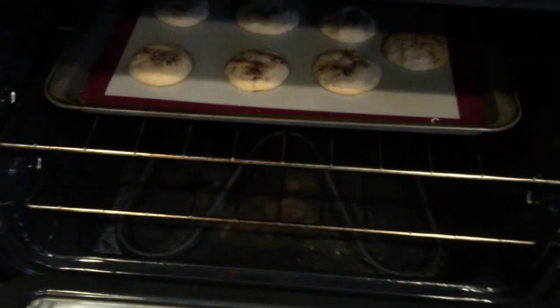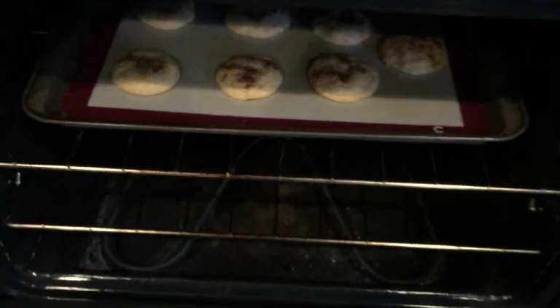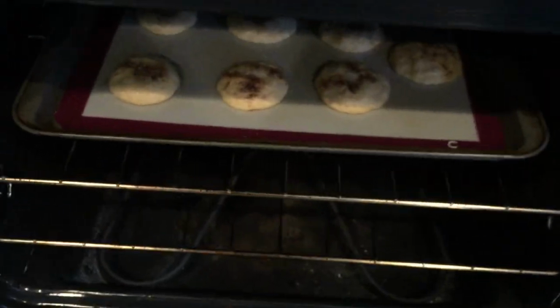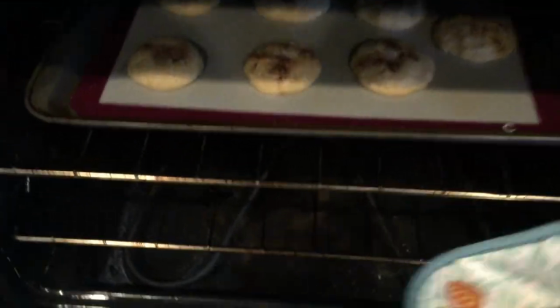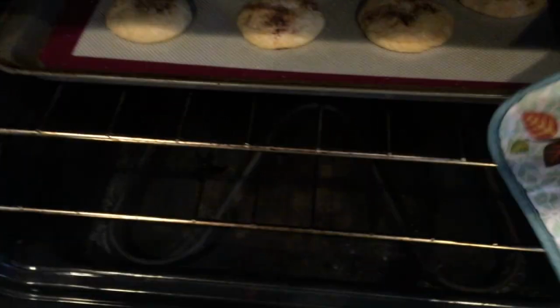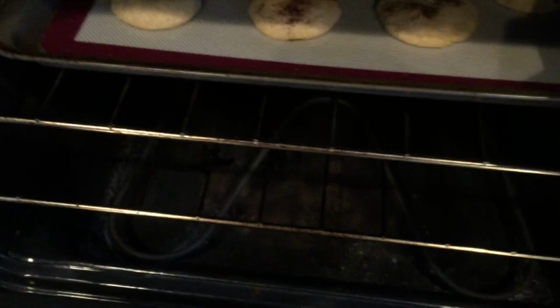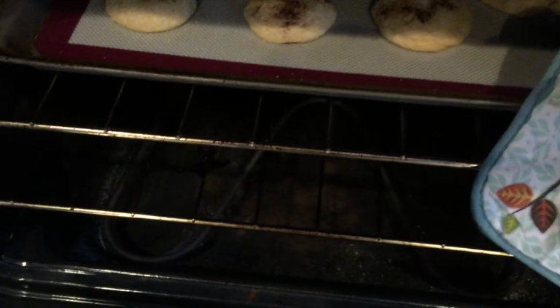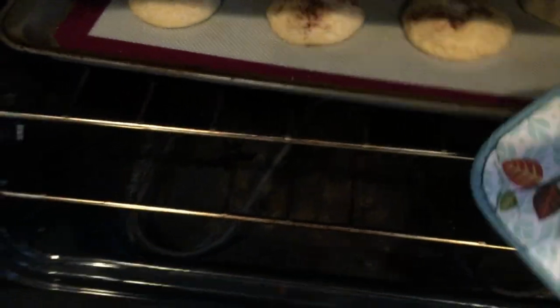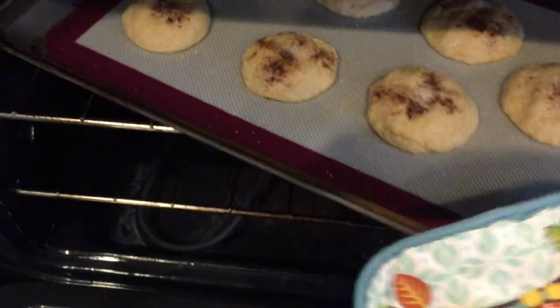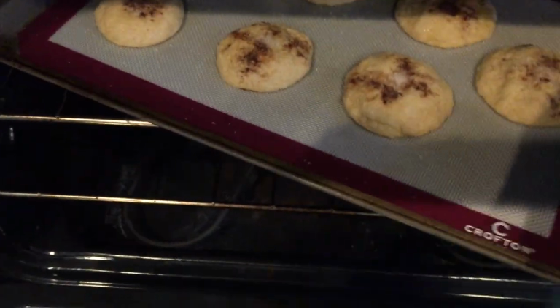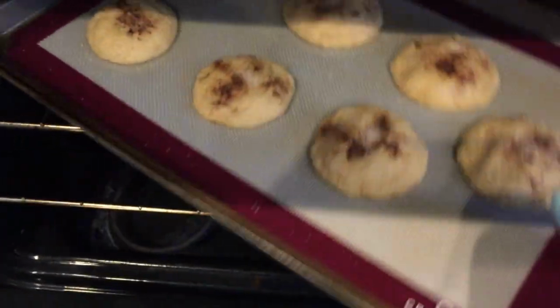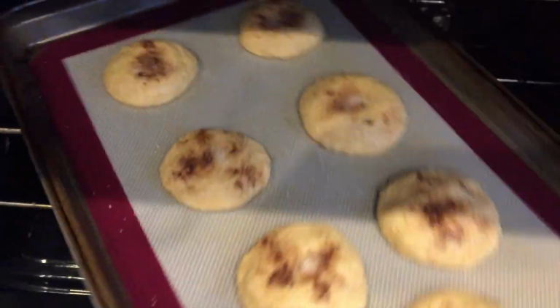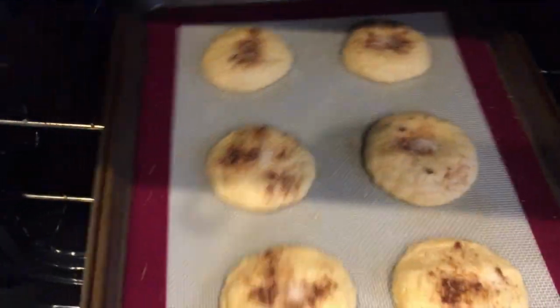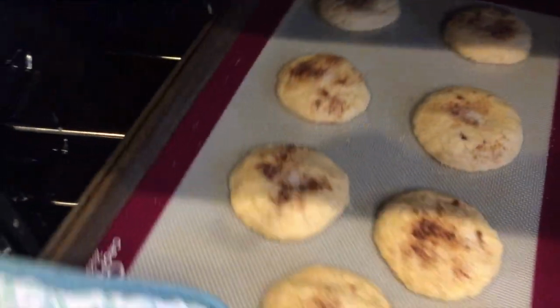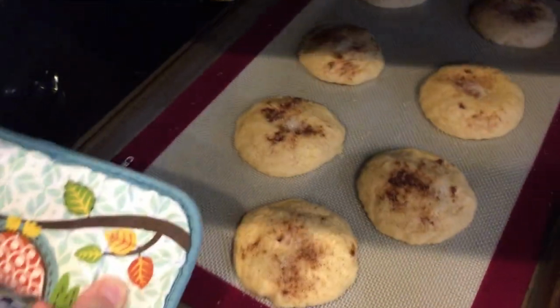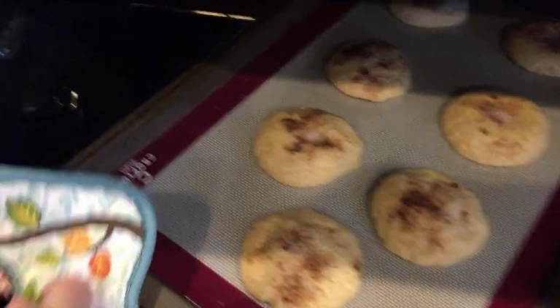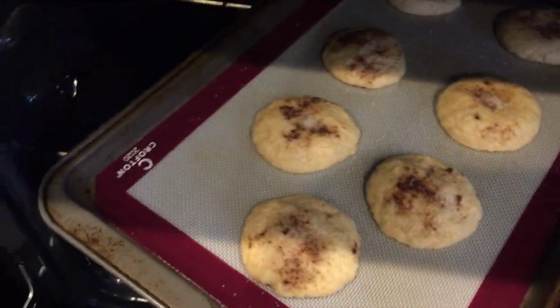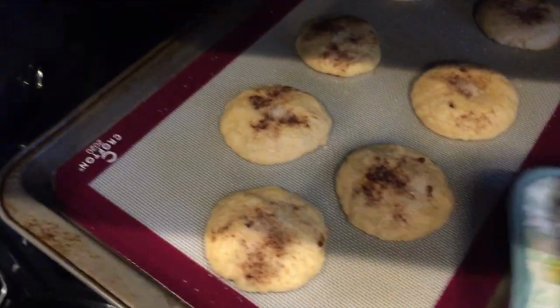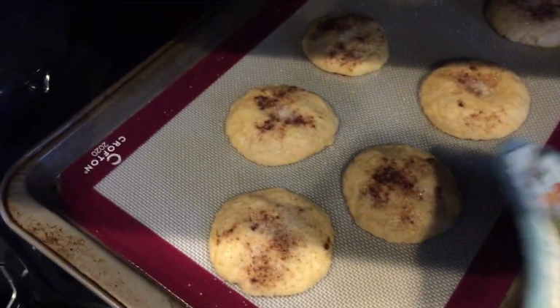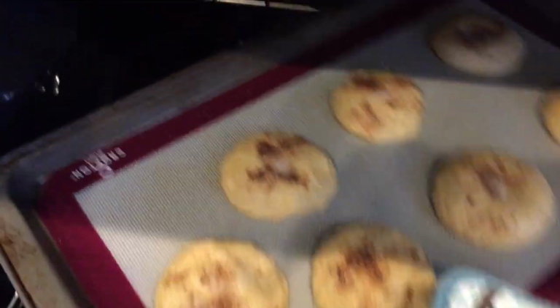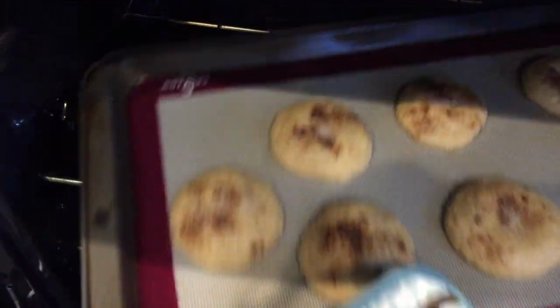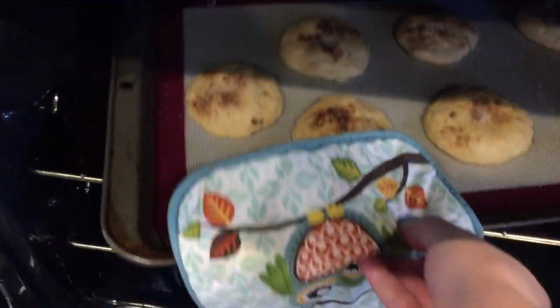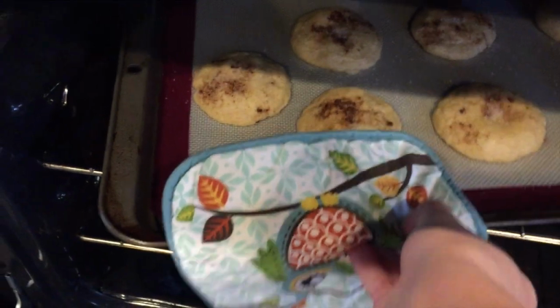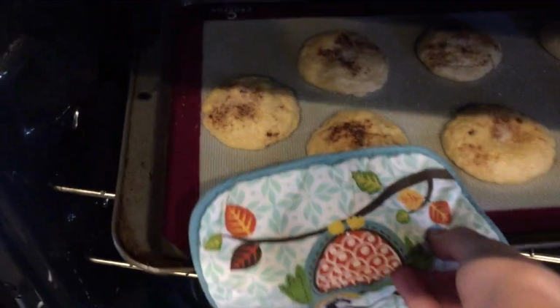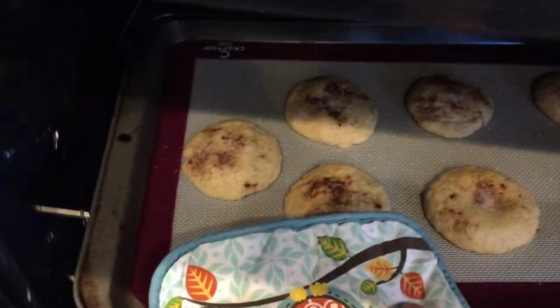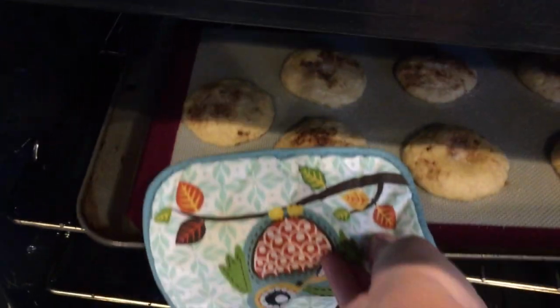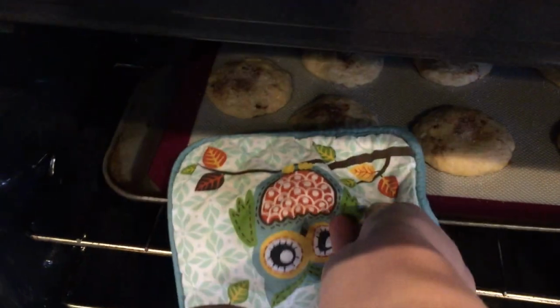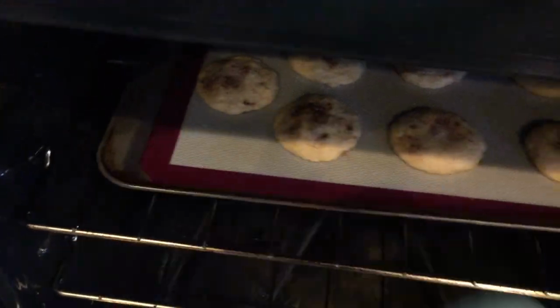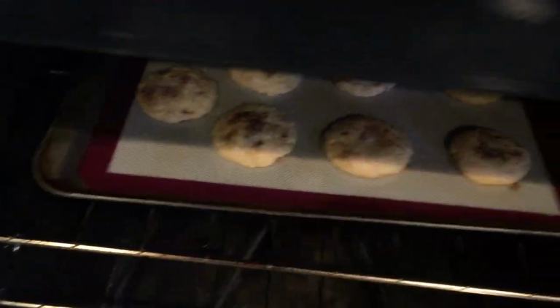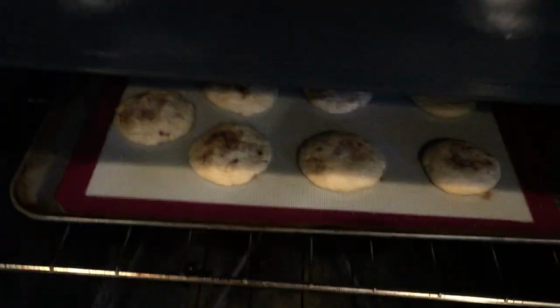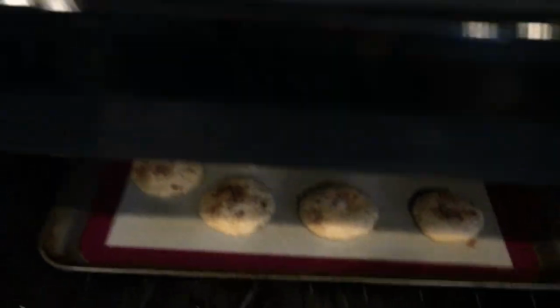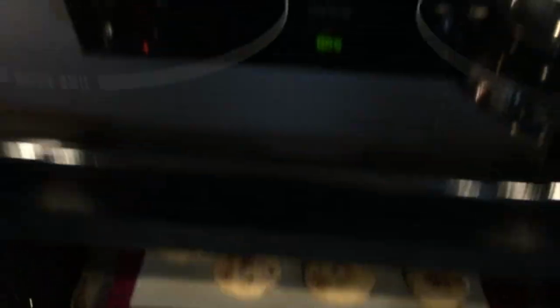We are halfway — at seven minutes. We're going to turn the pan around. Oh, they smell delicious! And set the timer for another eight minutes.